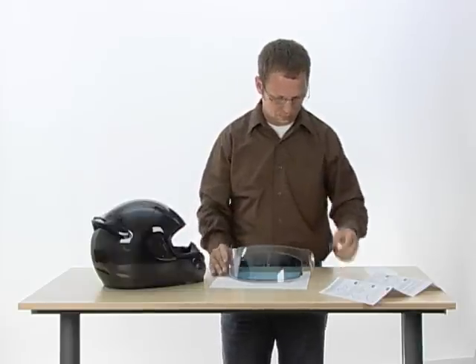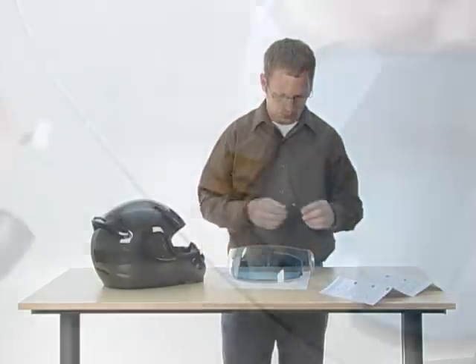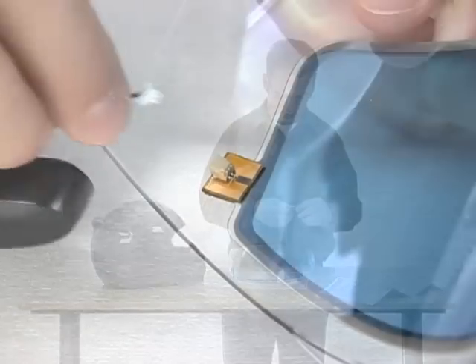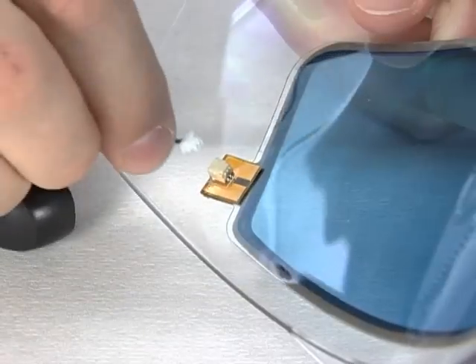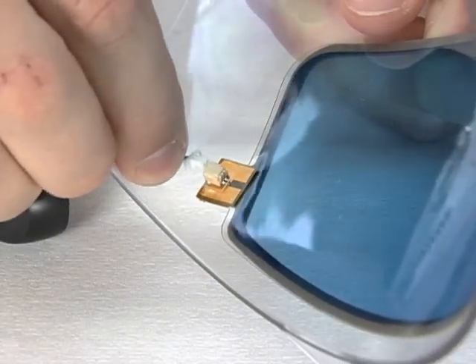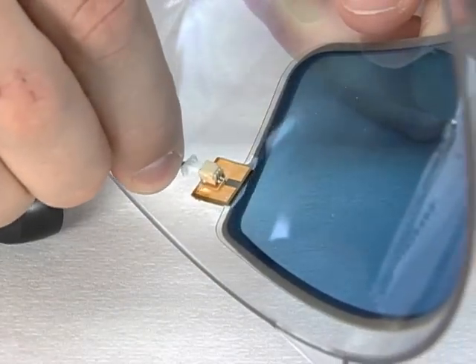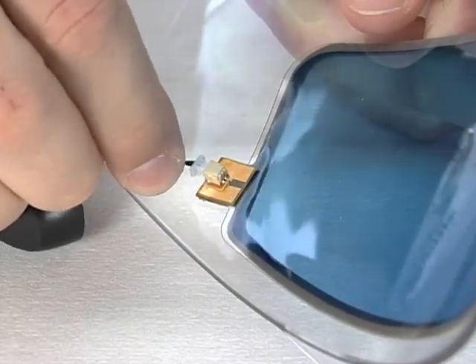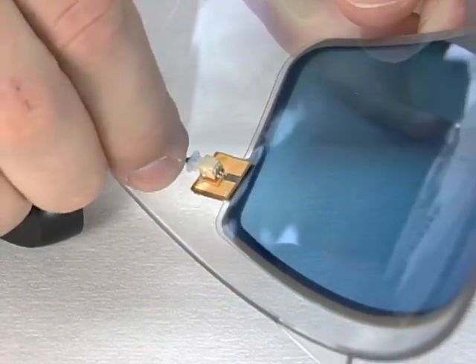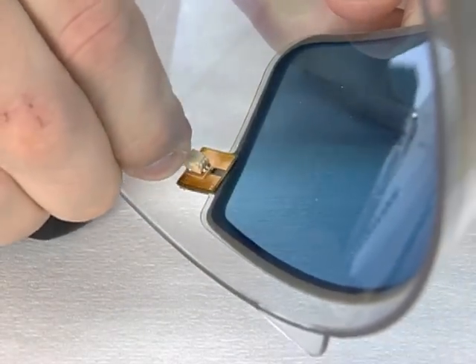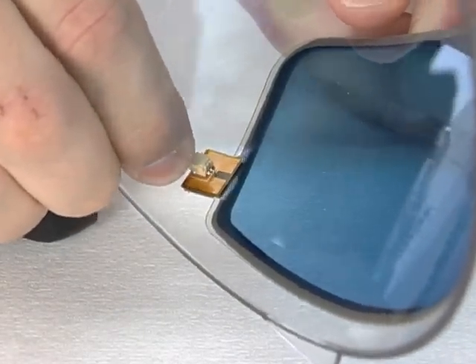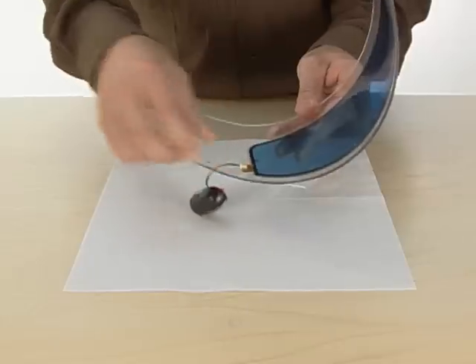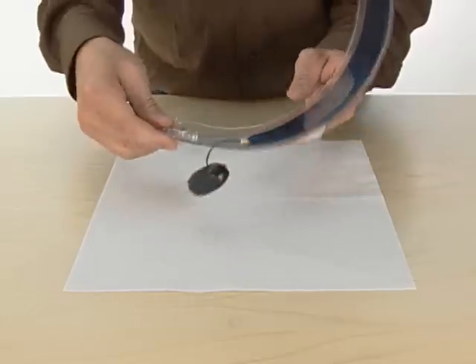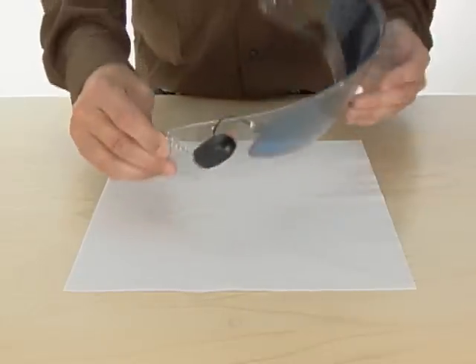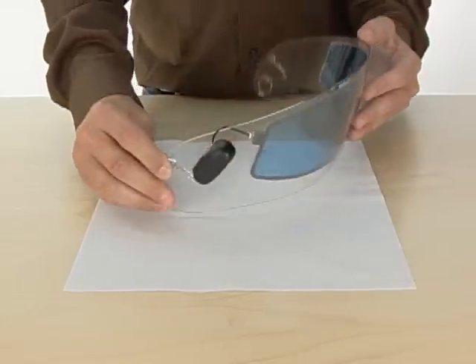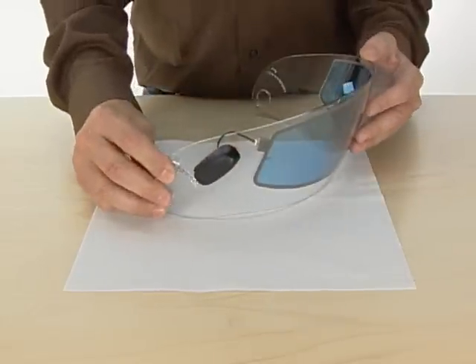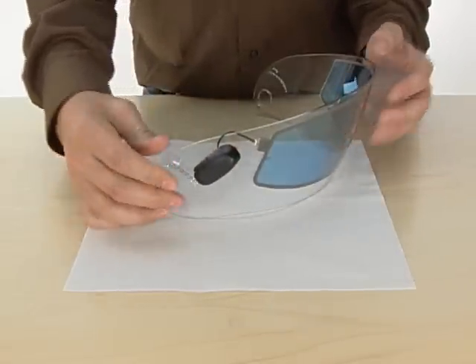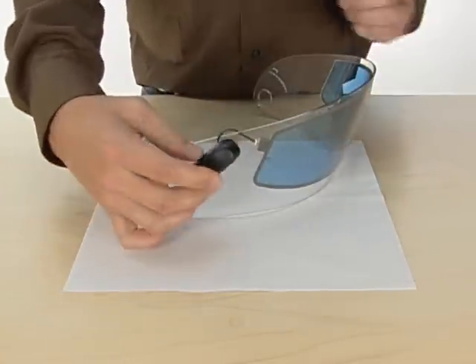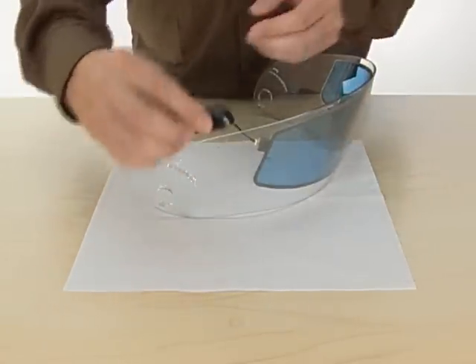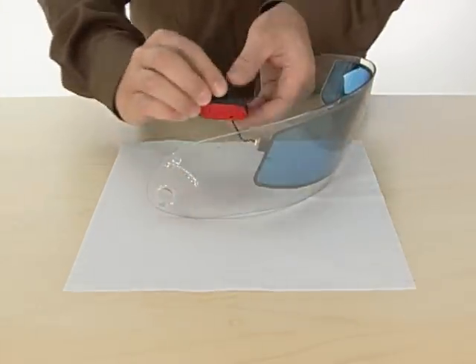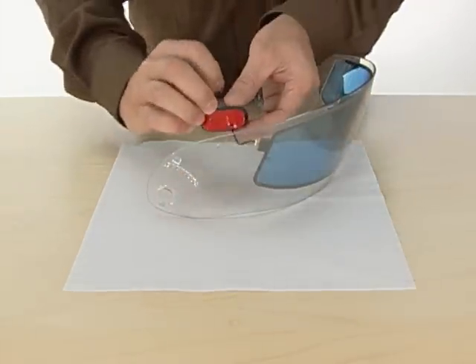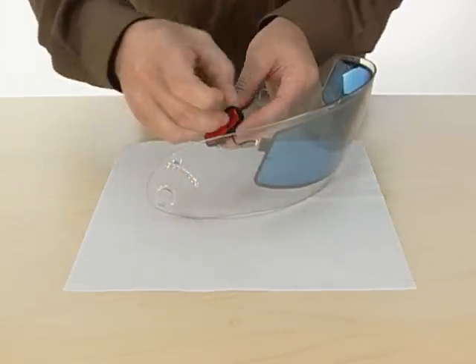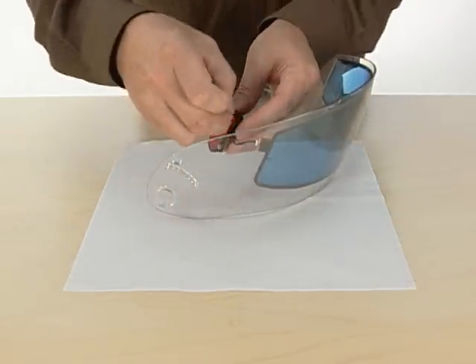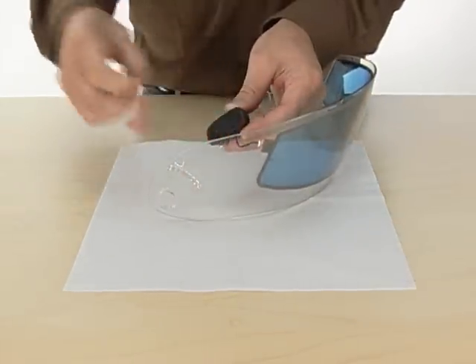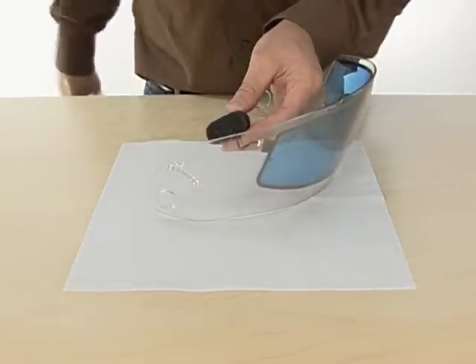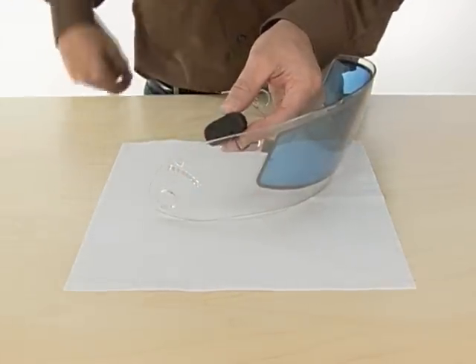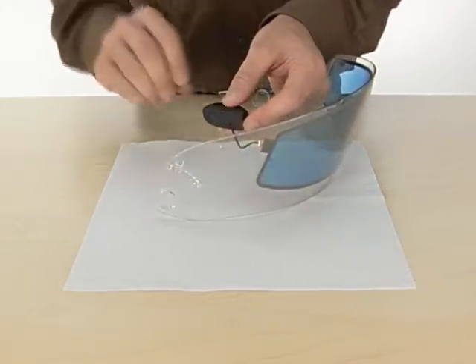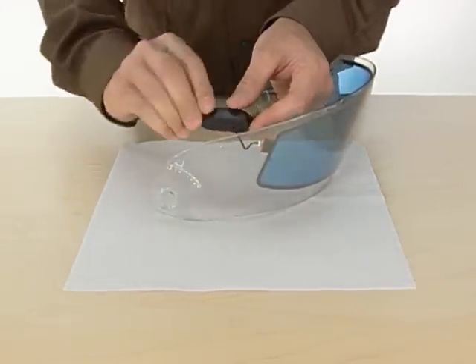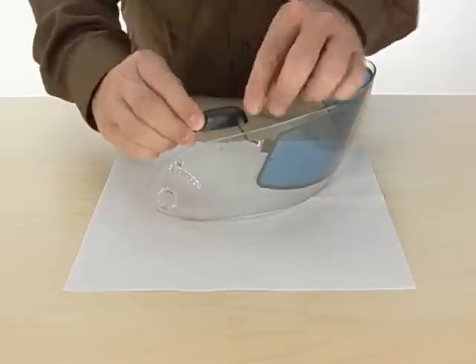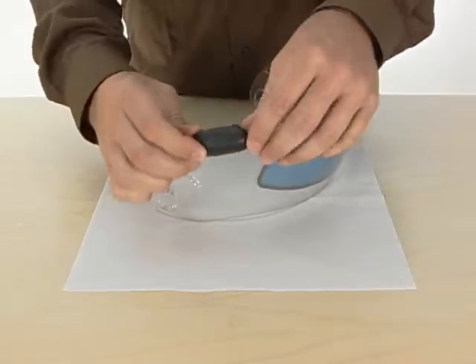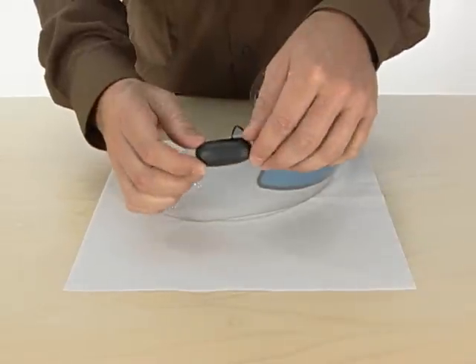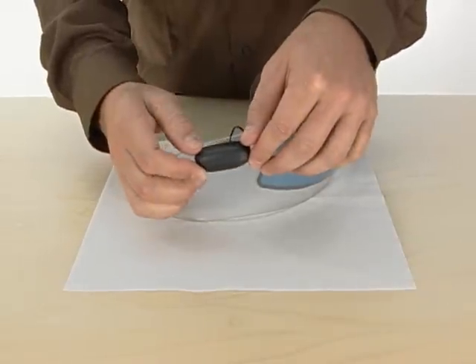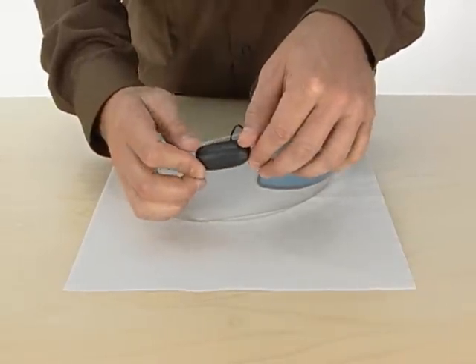Take the electronics module and connect the plug to the harness of the insert. Wrap the wire under the face shield and remove the adhesive backing from the module. Mount the module onto a flat section of the face shield.